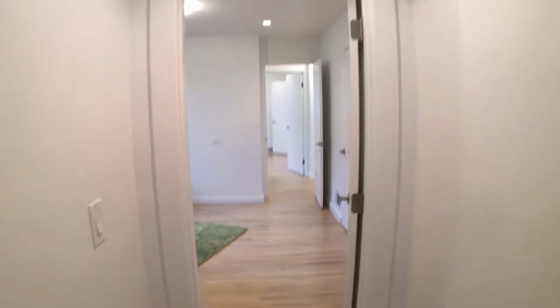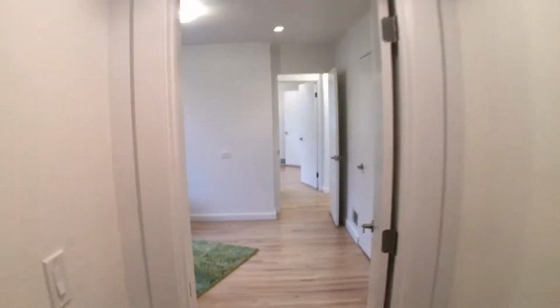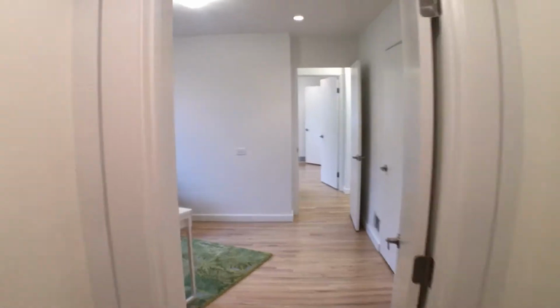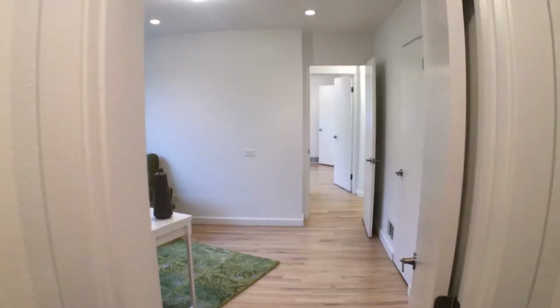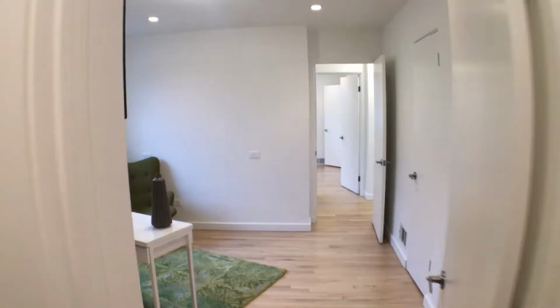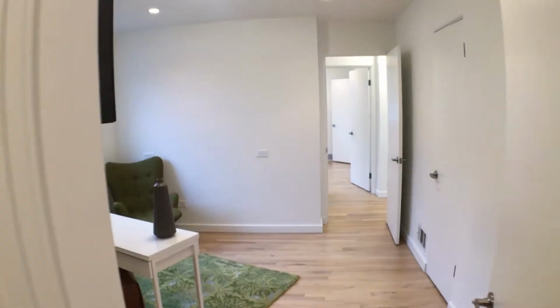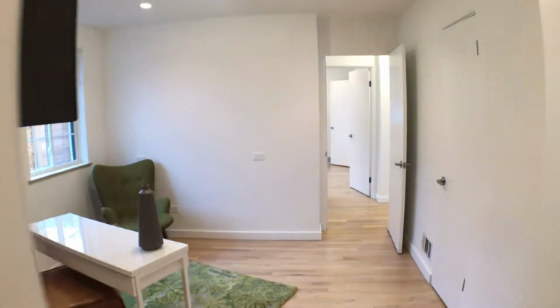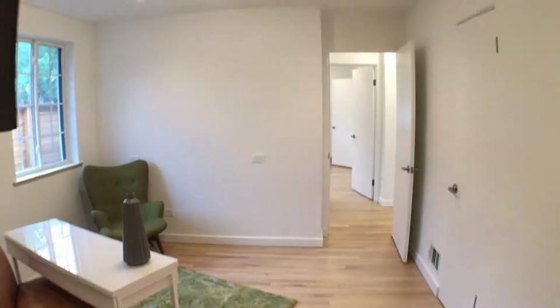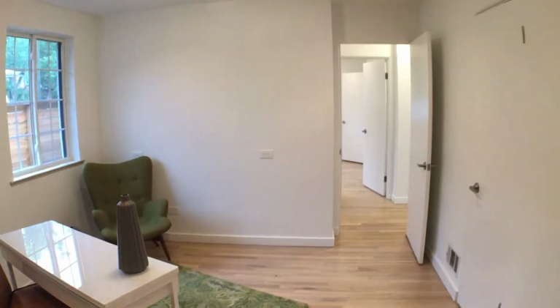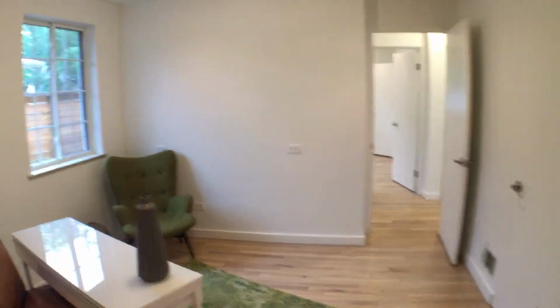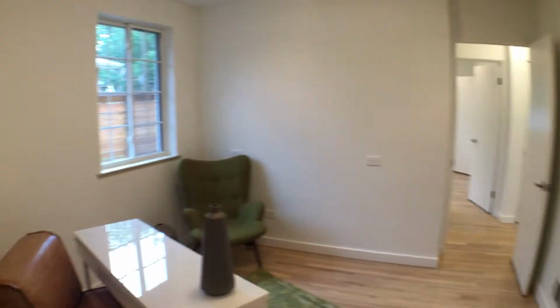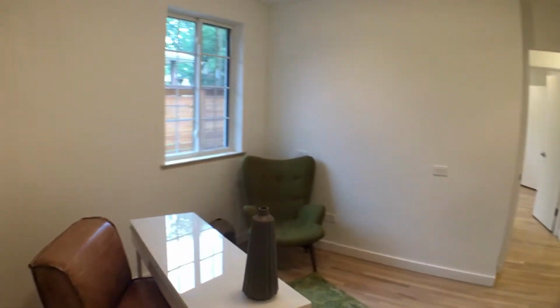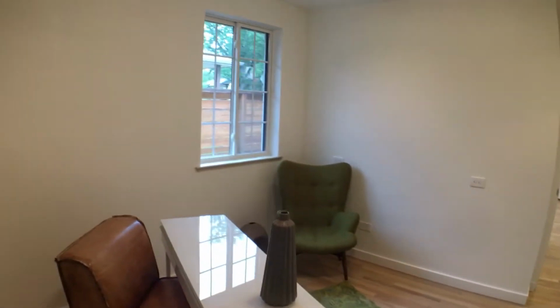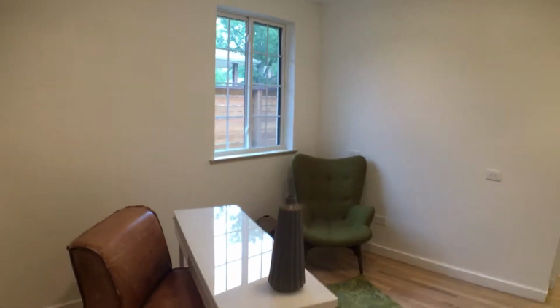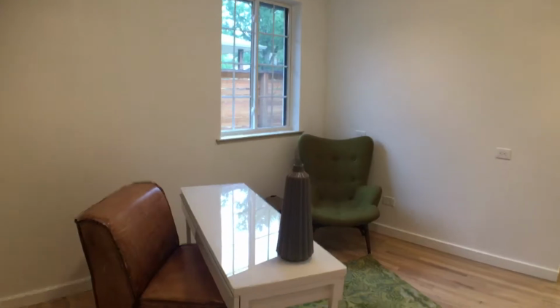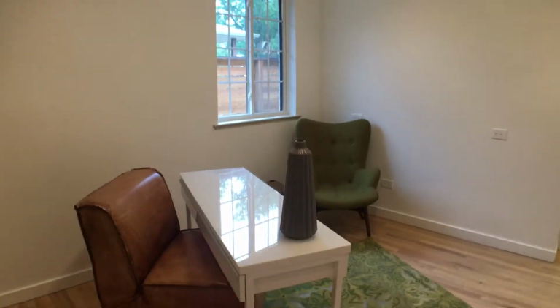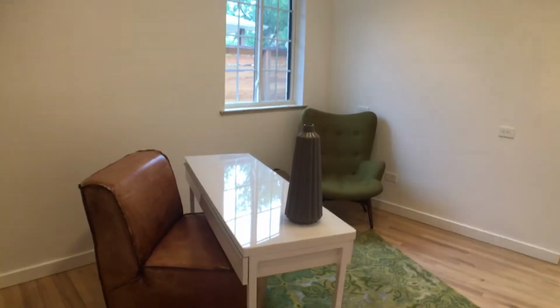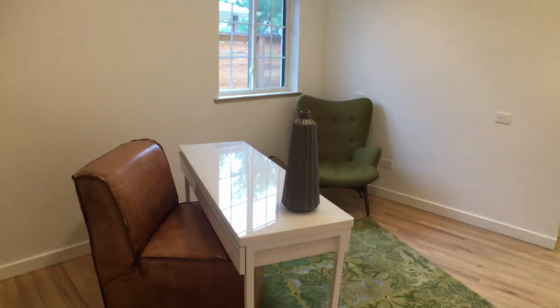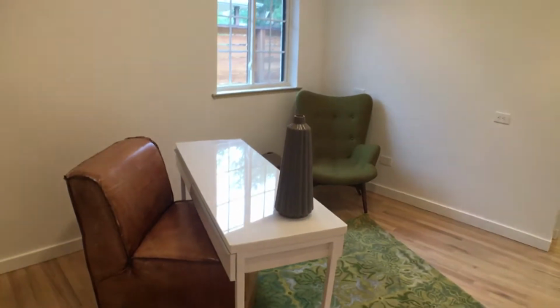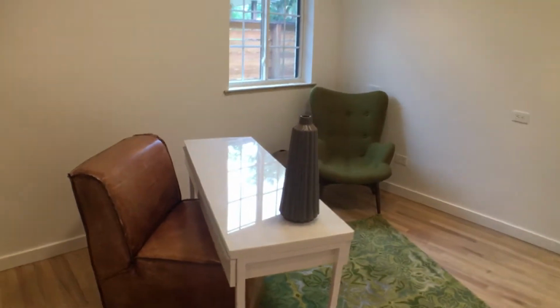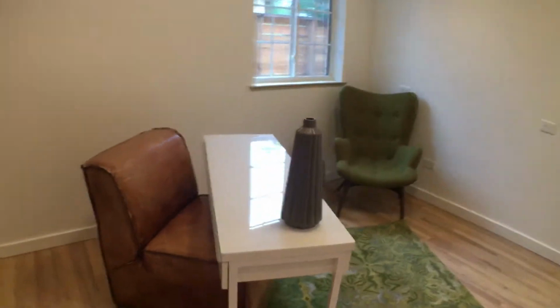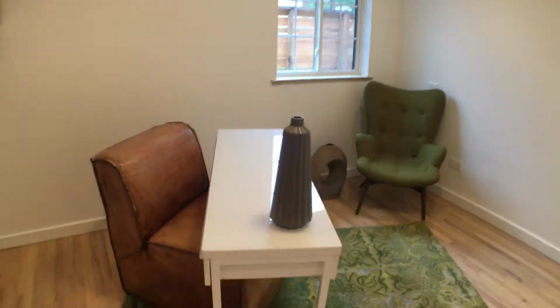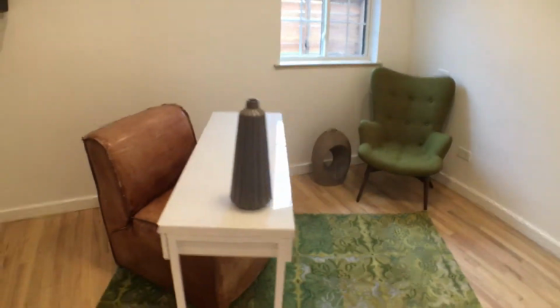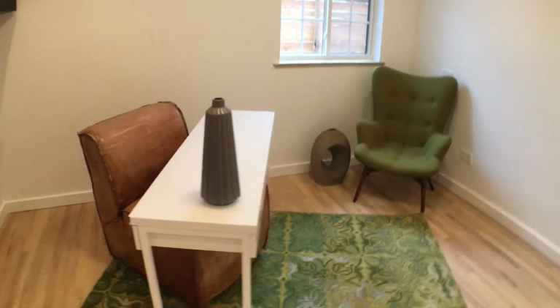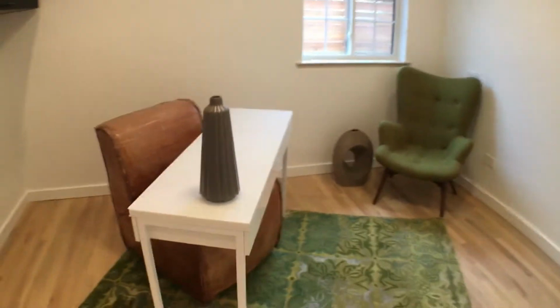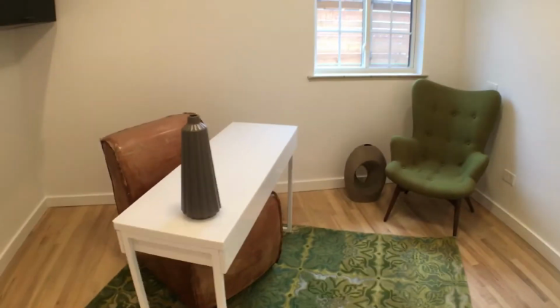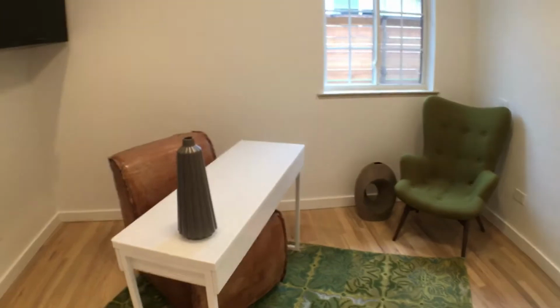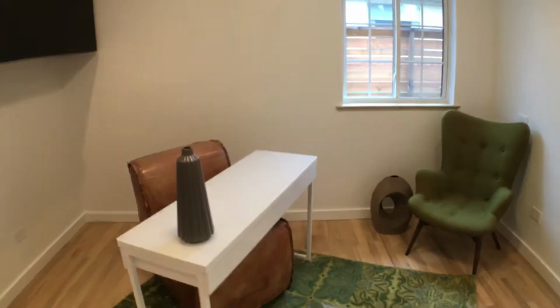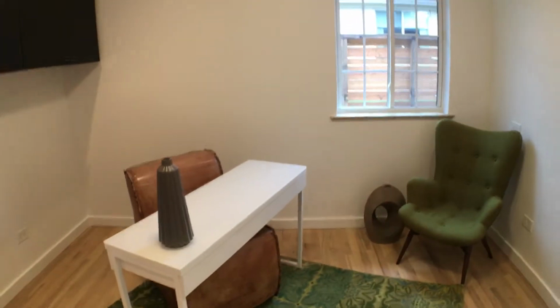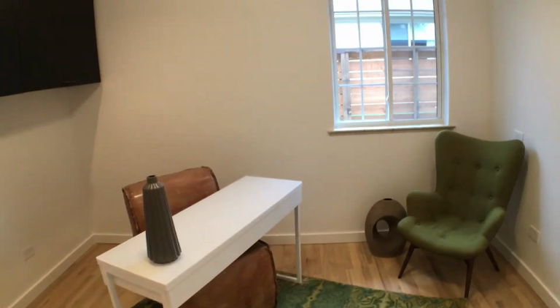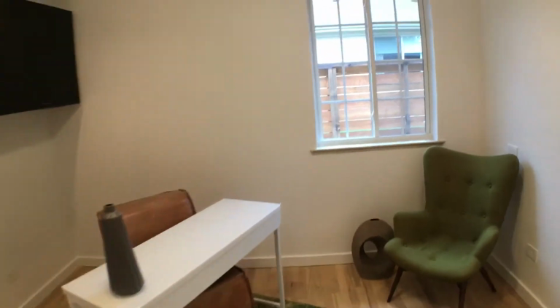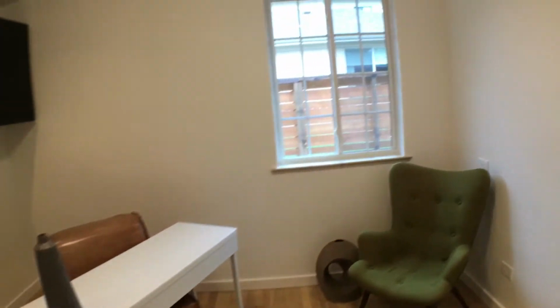As you walk down the hall, you'll enter your office space — kind of a flex space. You can use it as an office or a guest room.